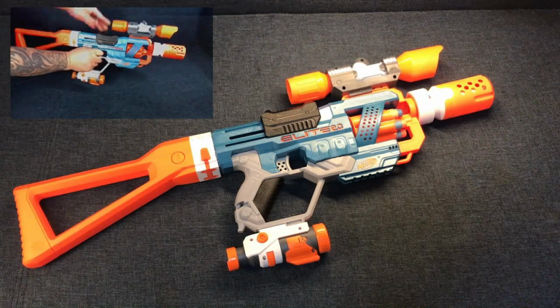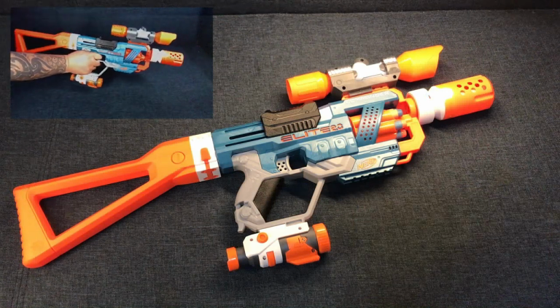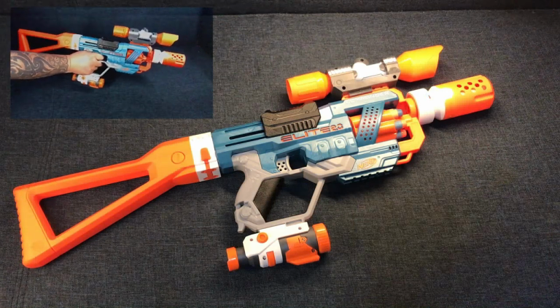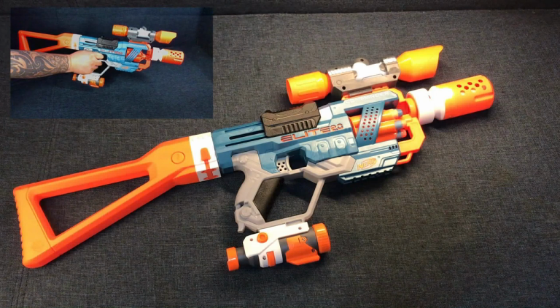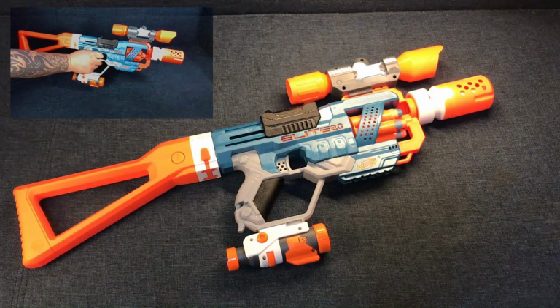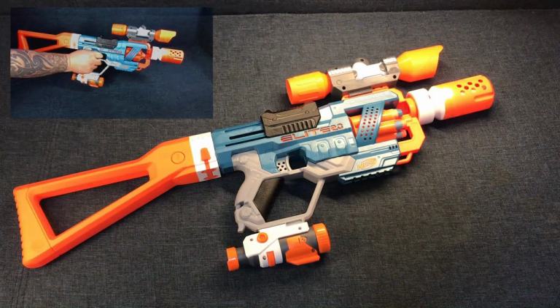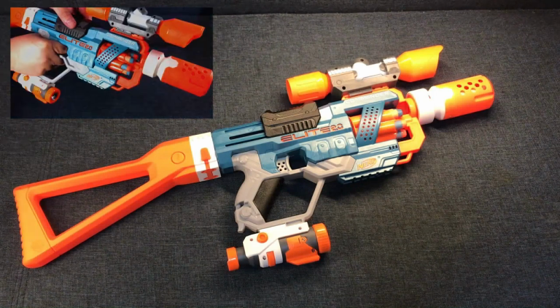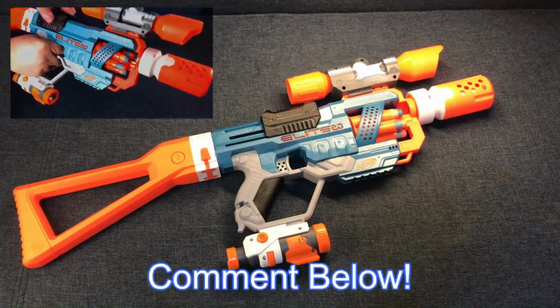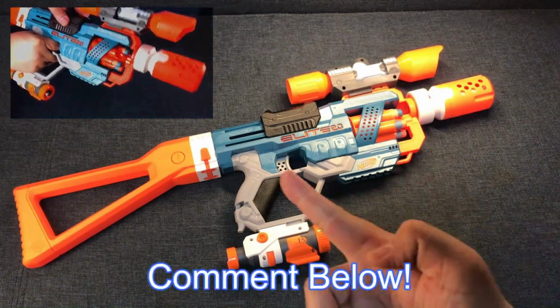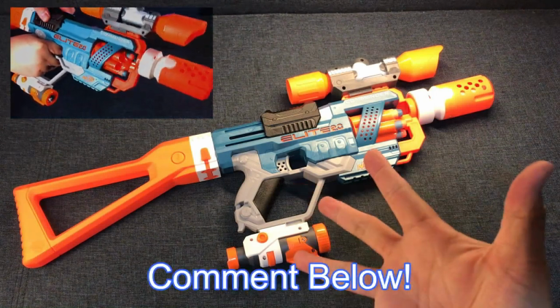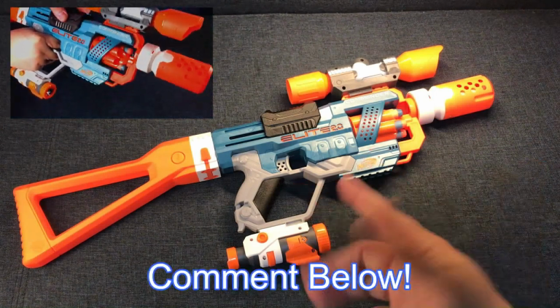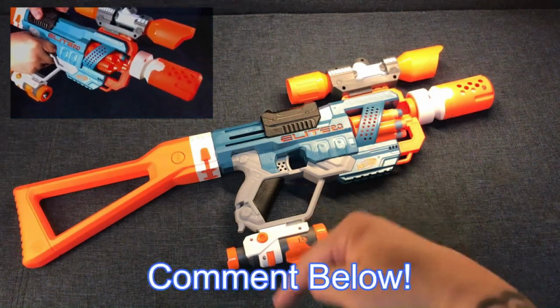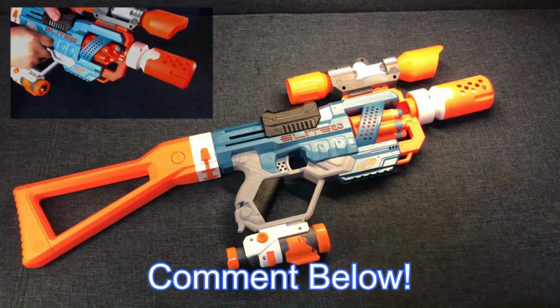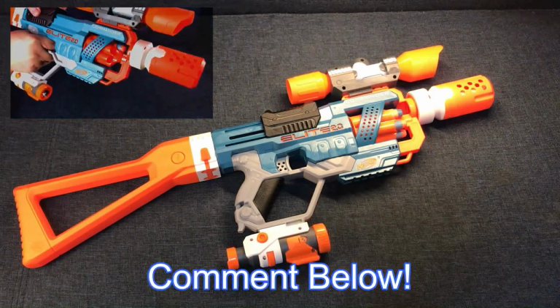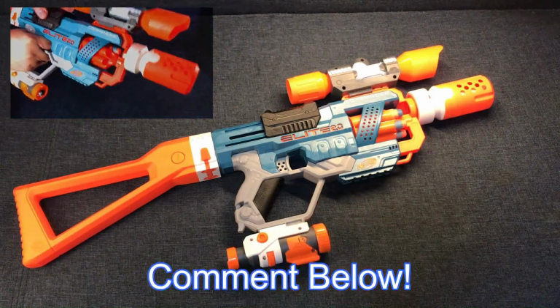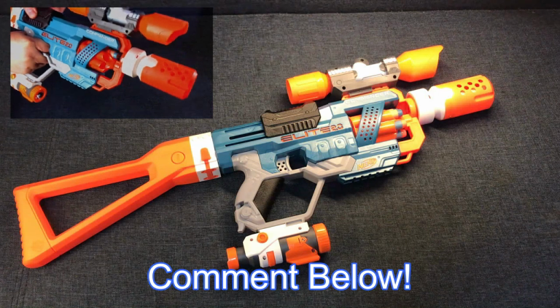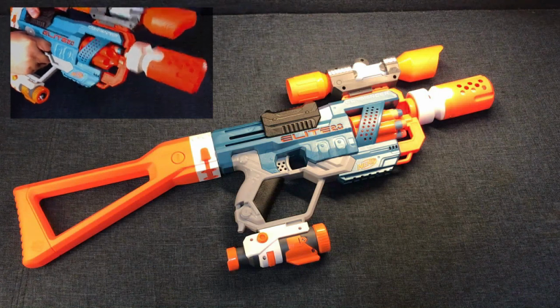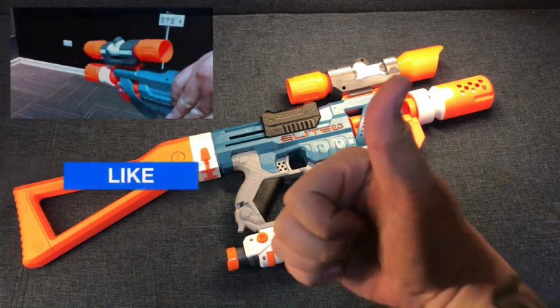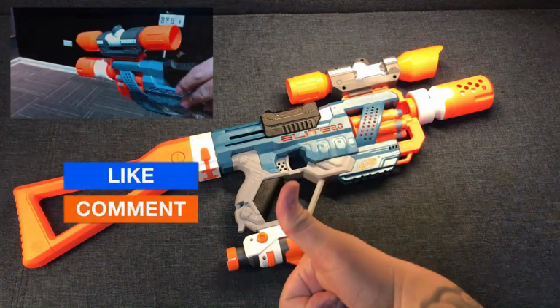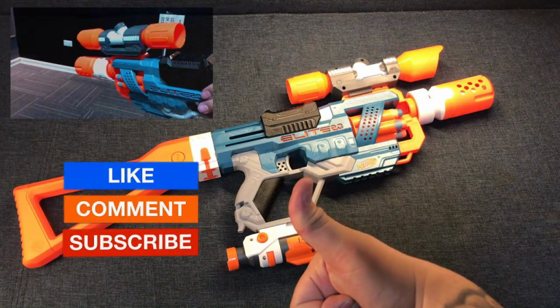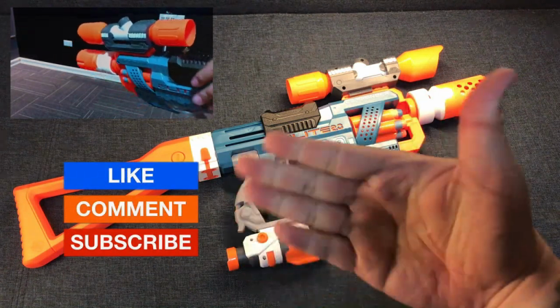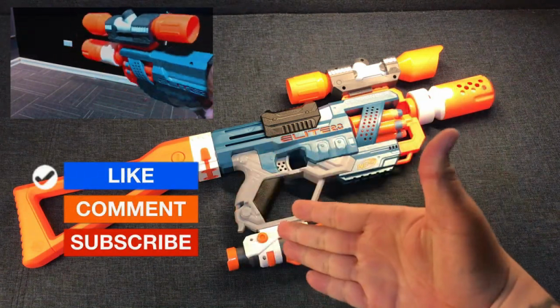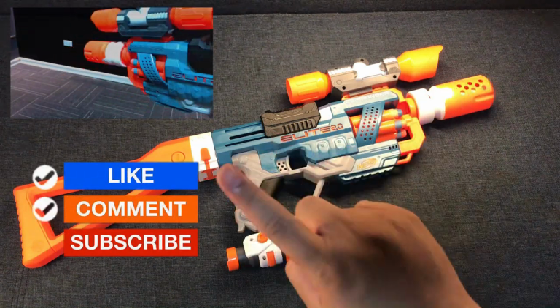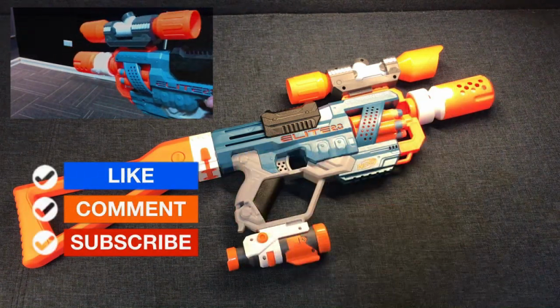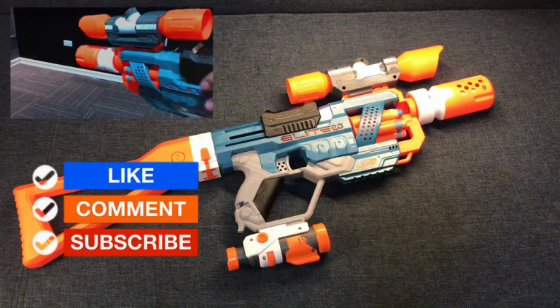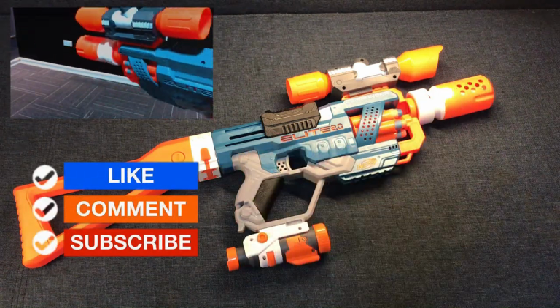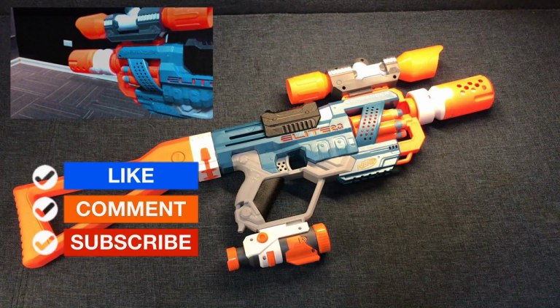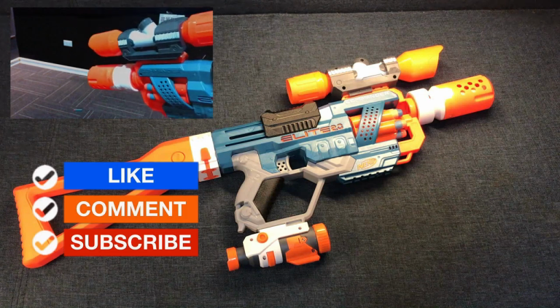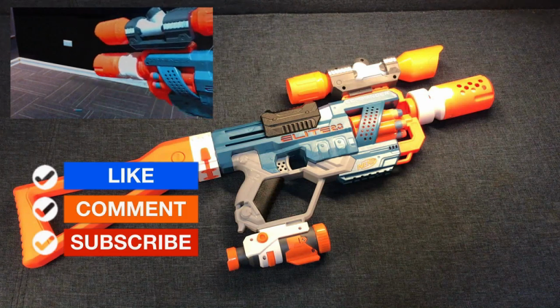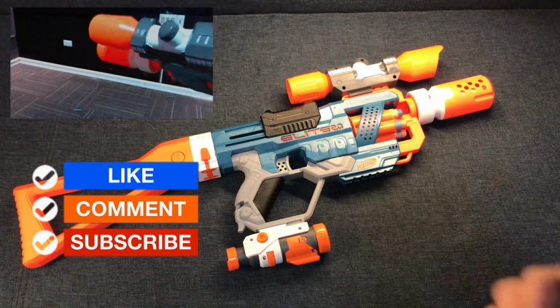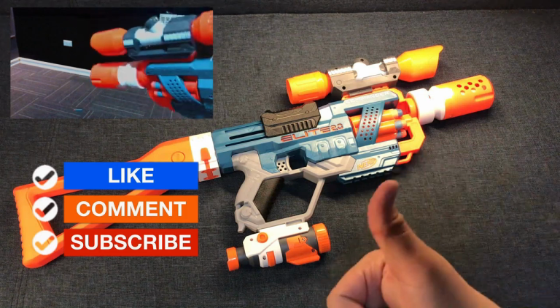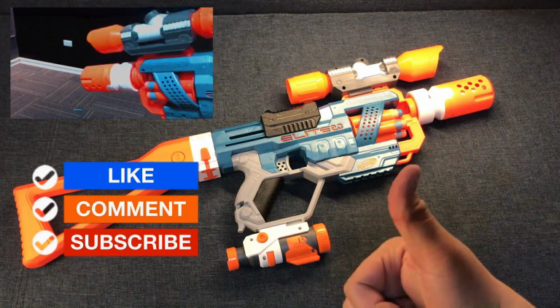Hope you like our upgrades for our Nerf Commander RD-6. If you have comments and inquiries, put them down below. Do not forget to like and comment on our video. If you haven't subscribed already, please consider subscribing to our Nerf reviews.